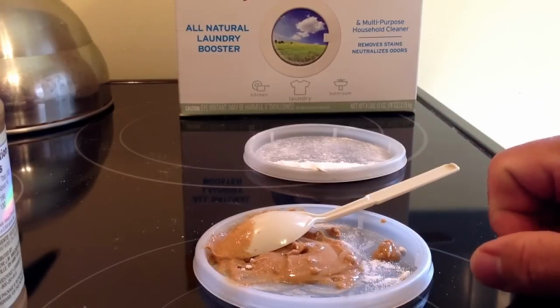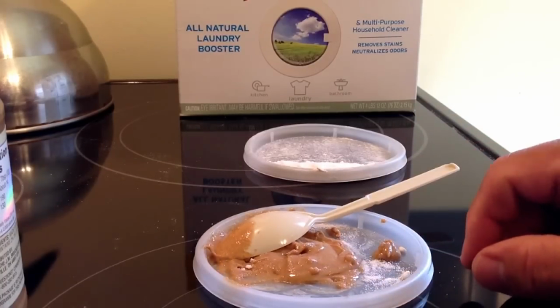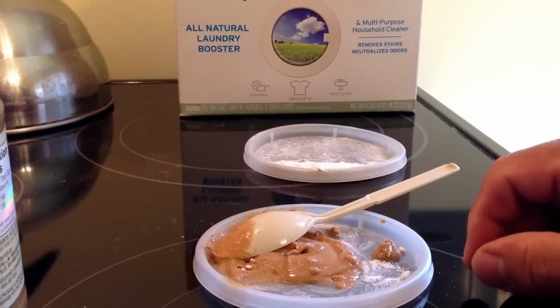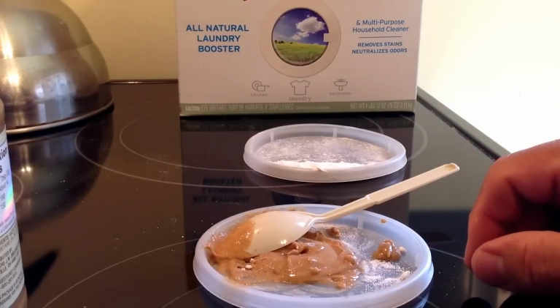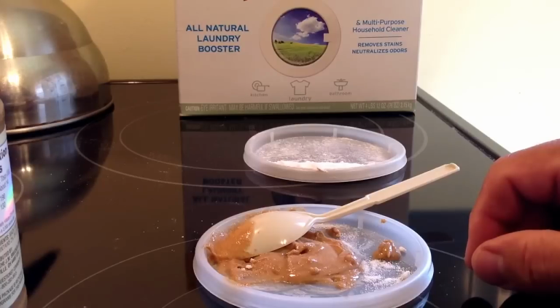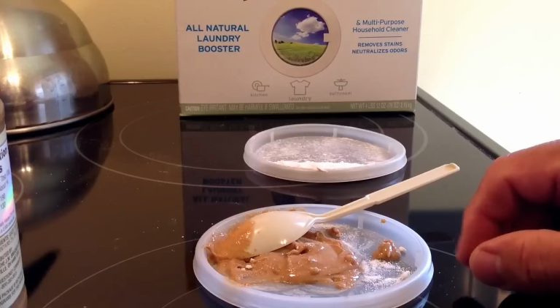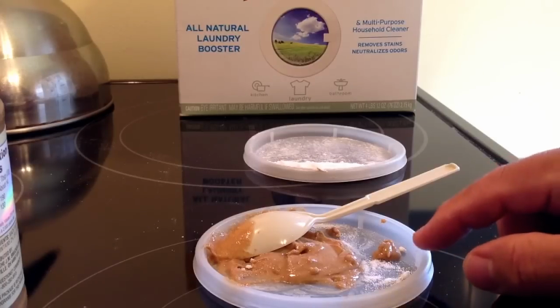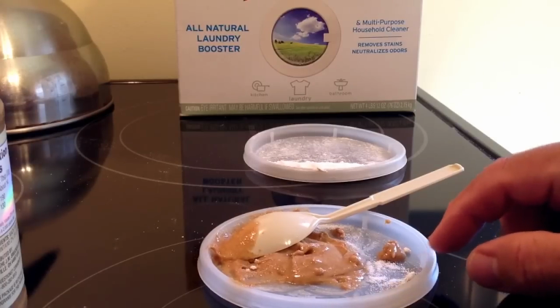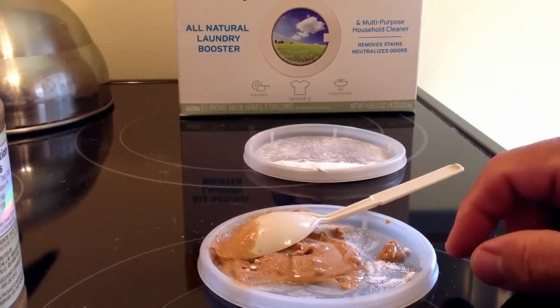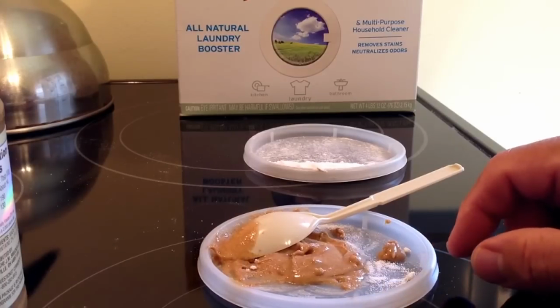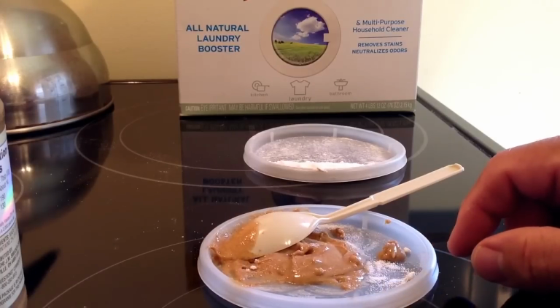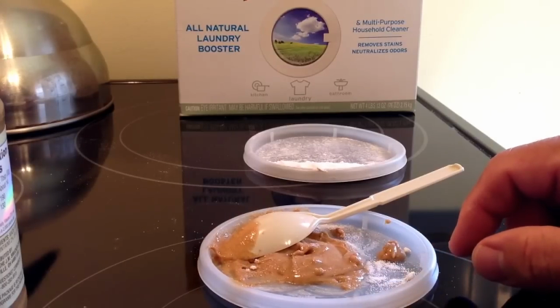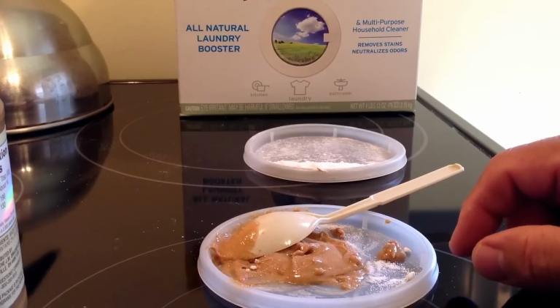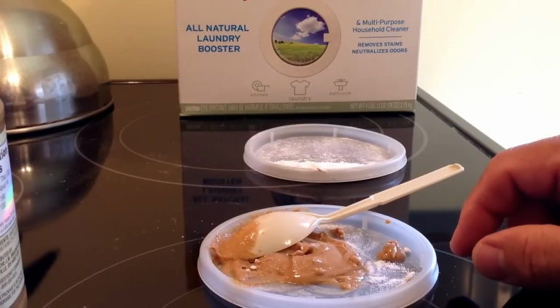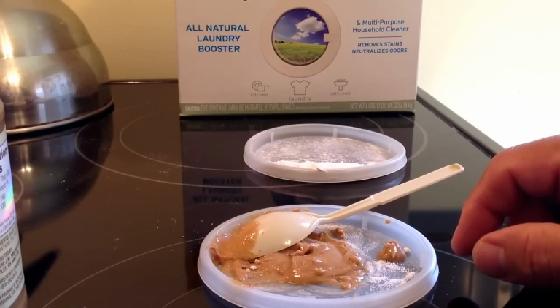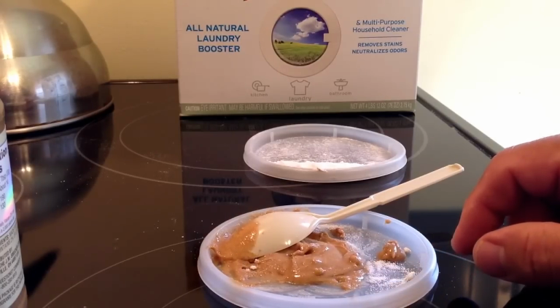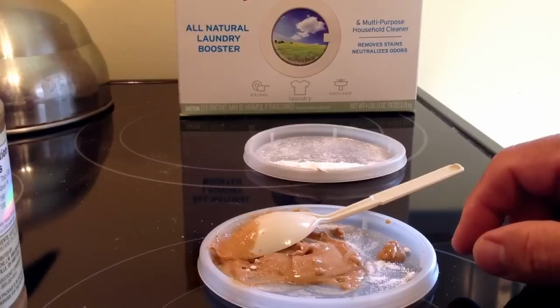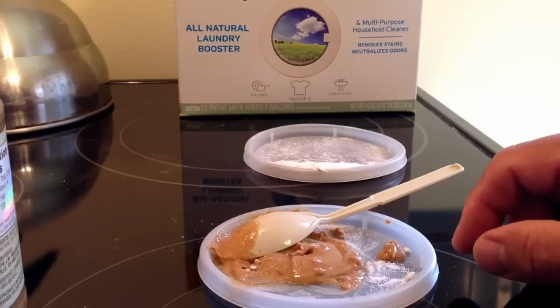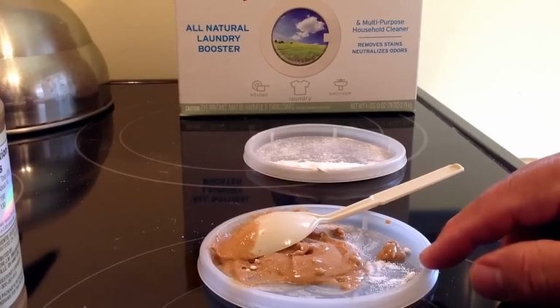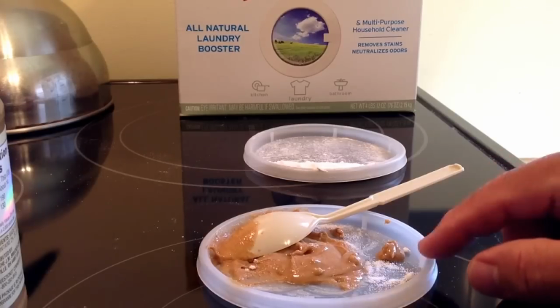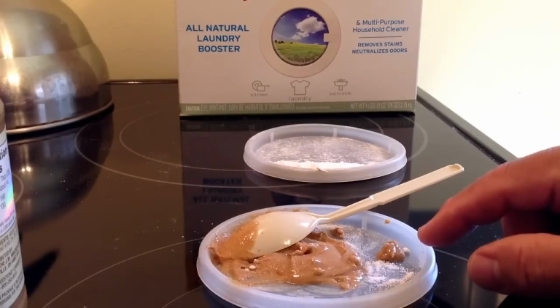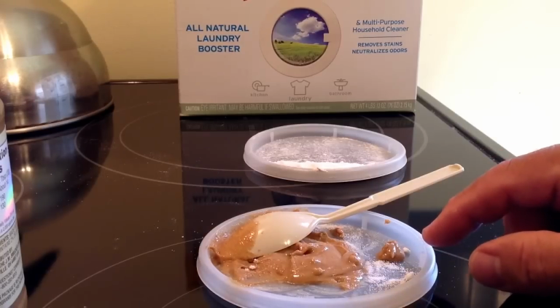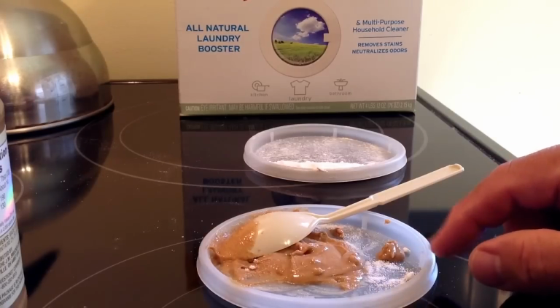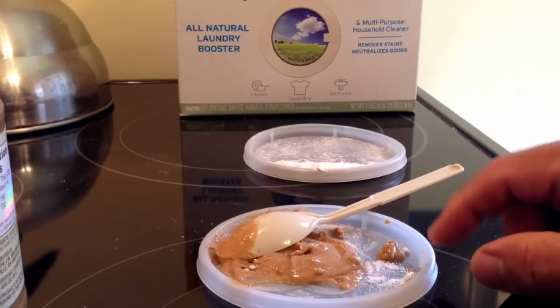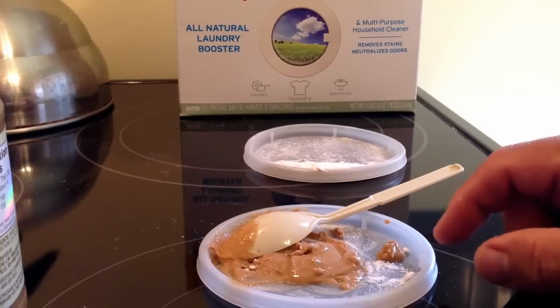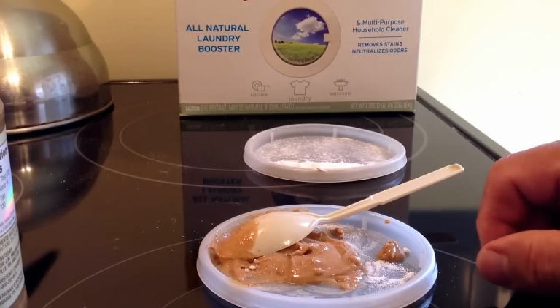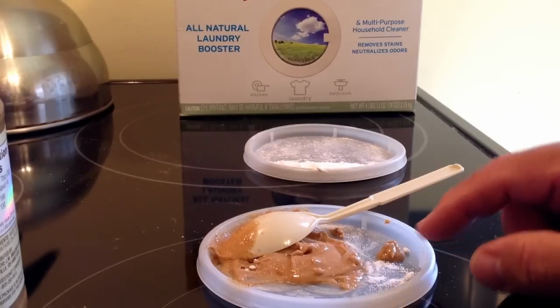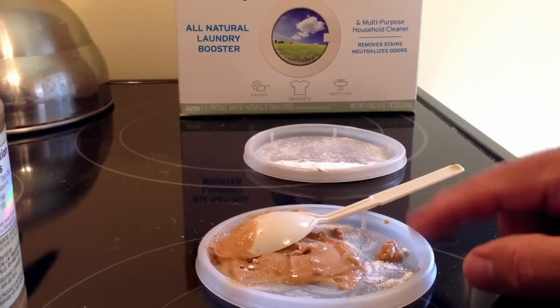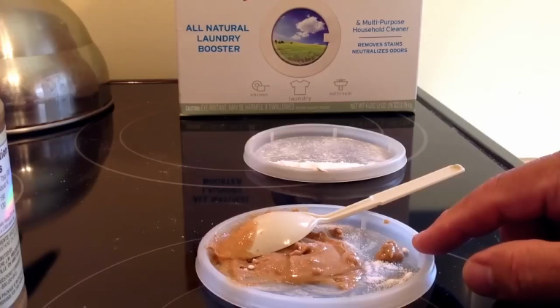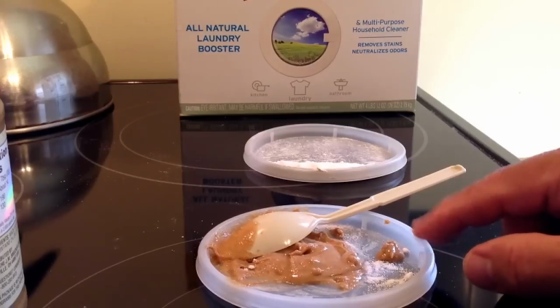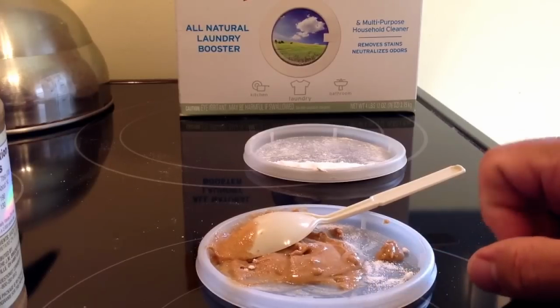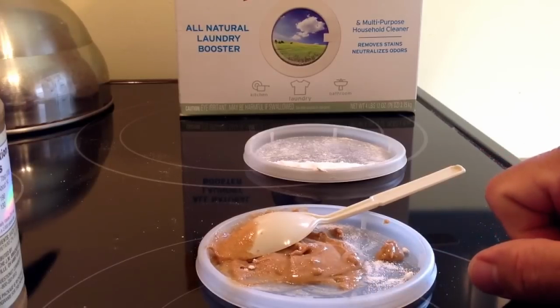Now, the other thing you want to do if you have roaches in your house is make sure you clean everything really well. Take the water sources away, because if there are other foods competing with your bait, you want them to go for your bait.